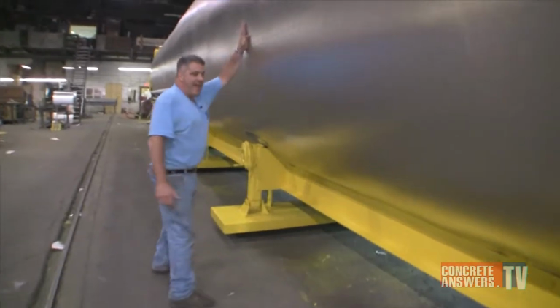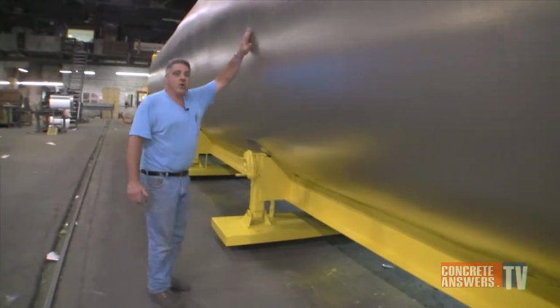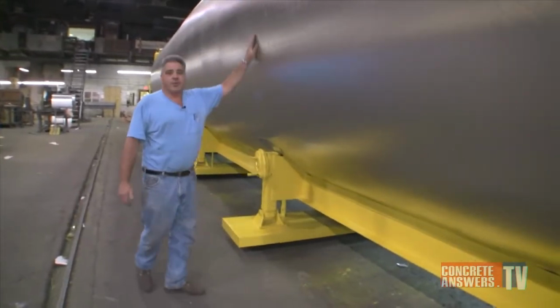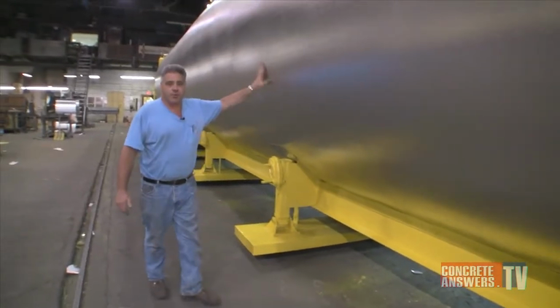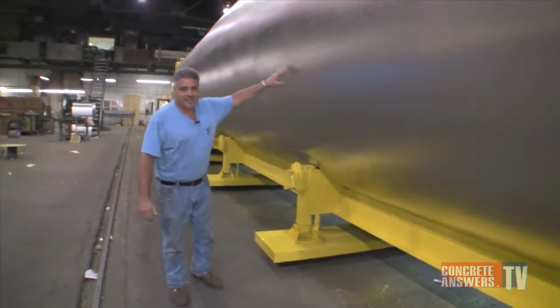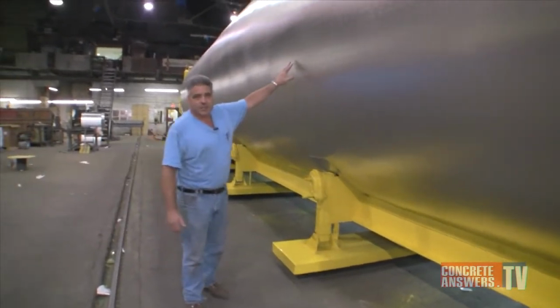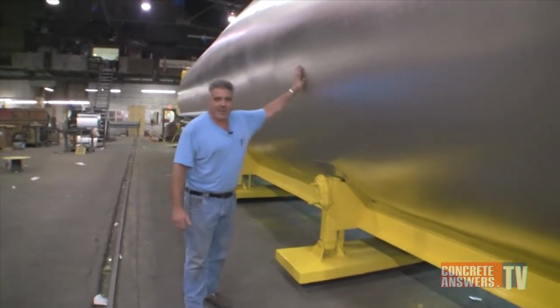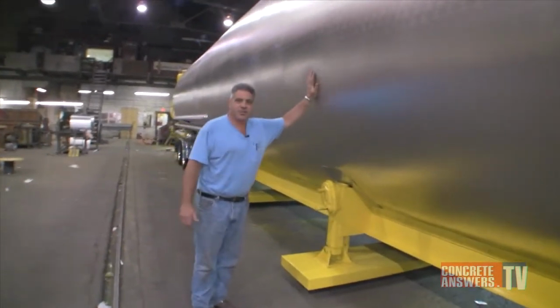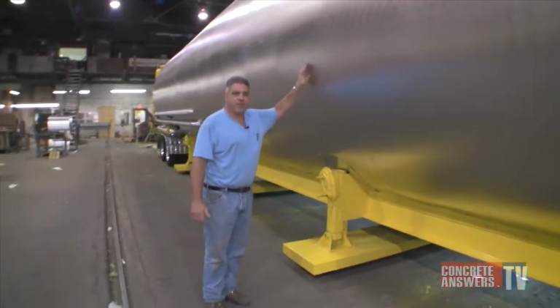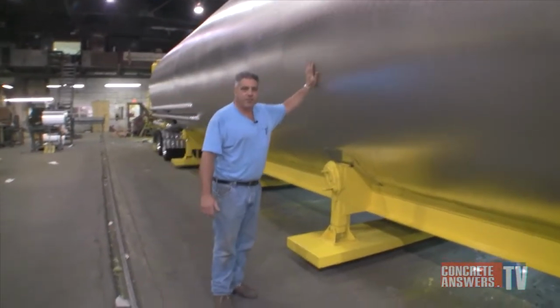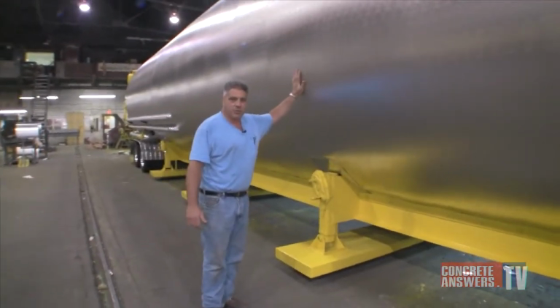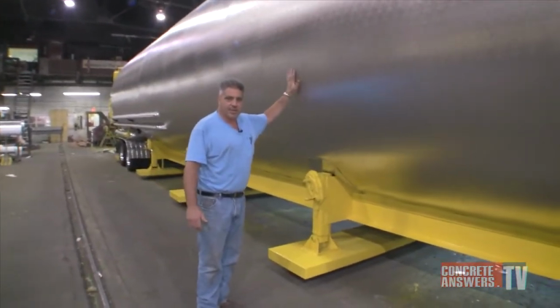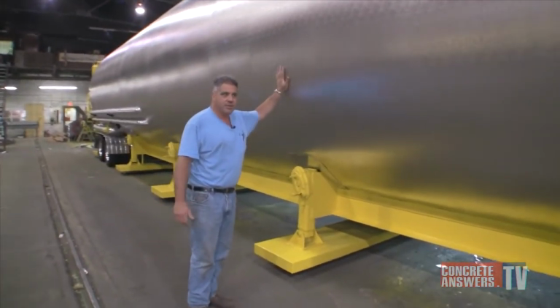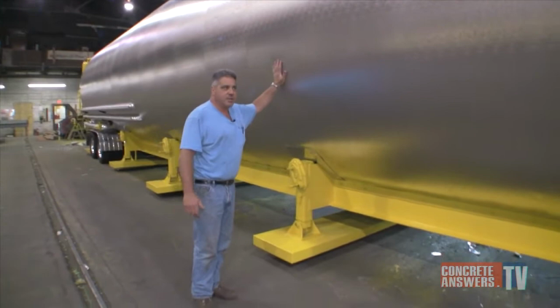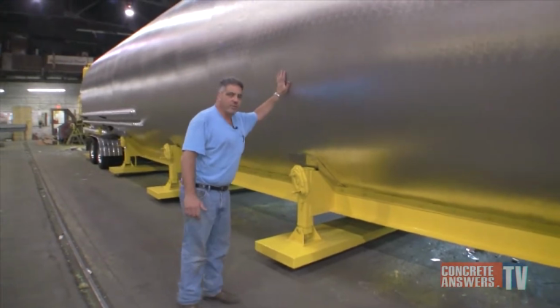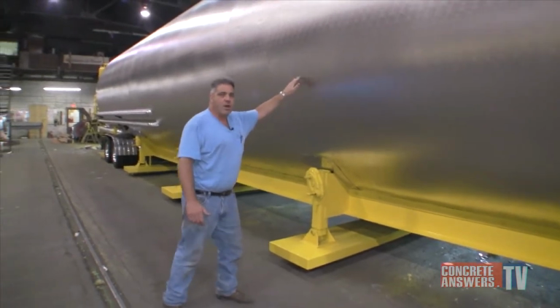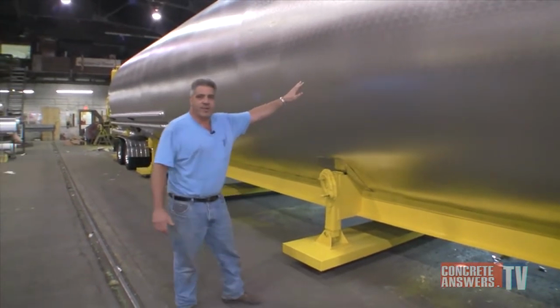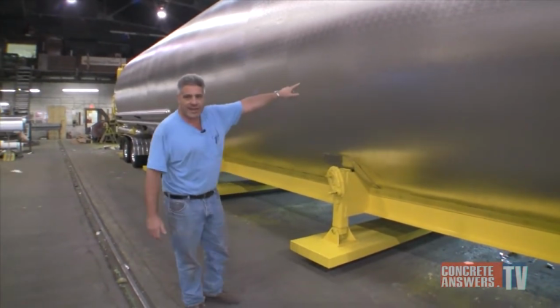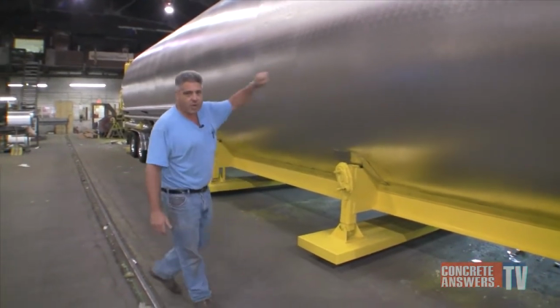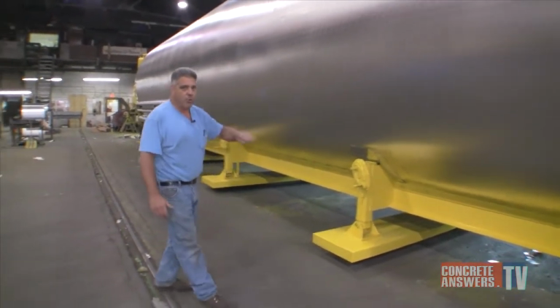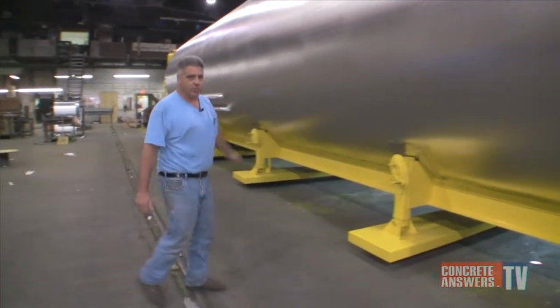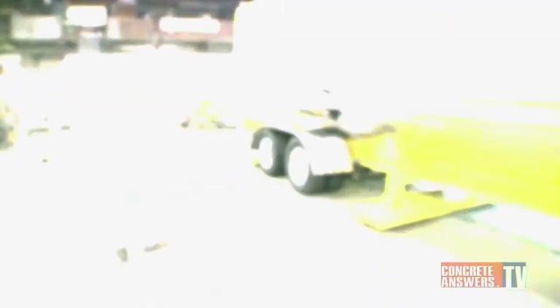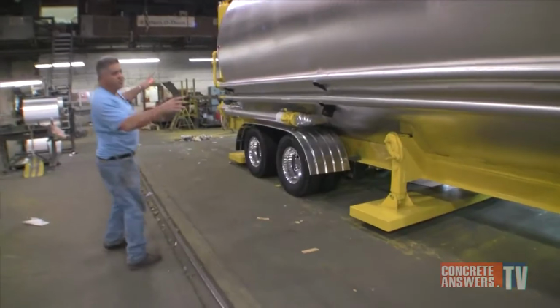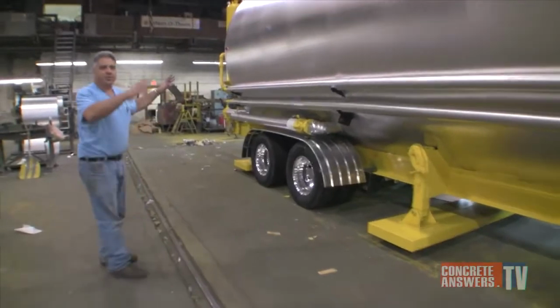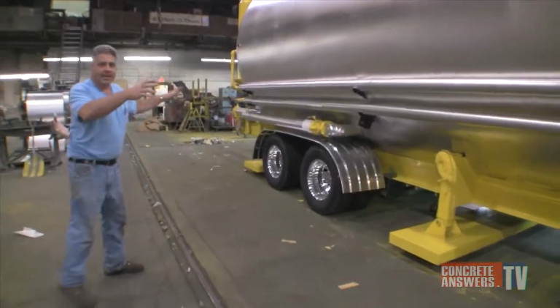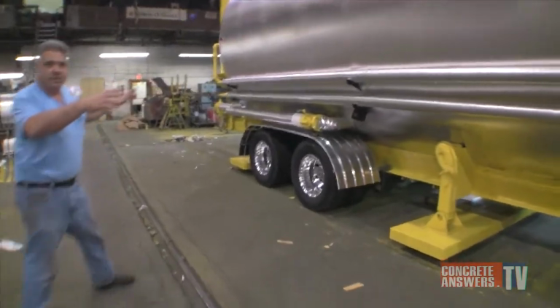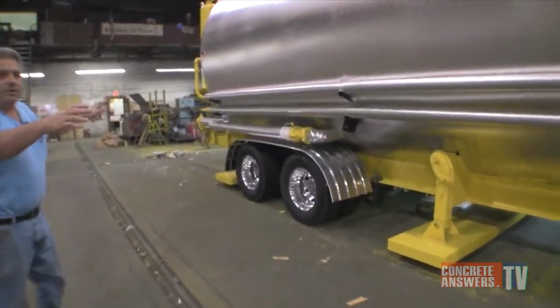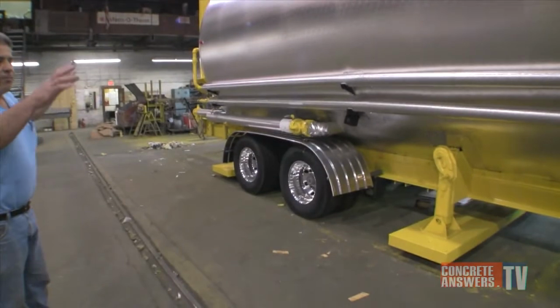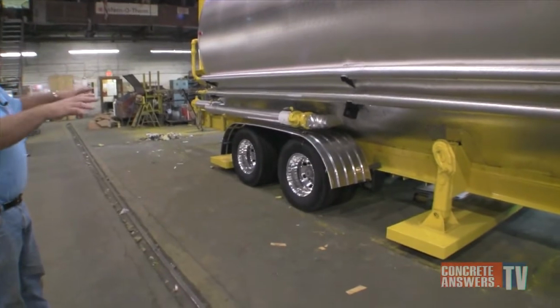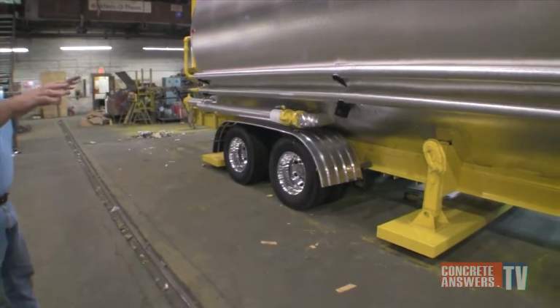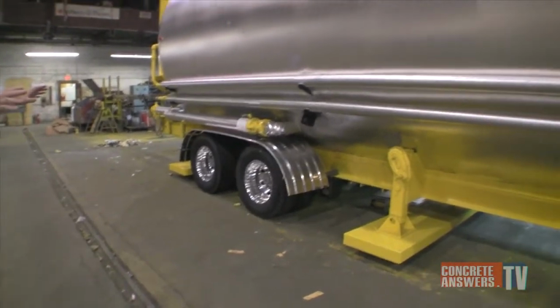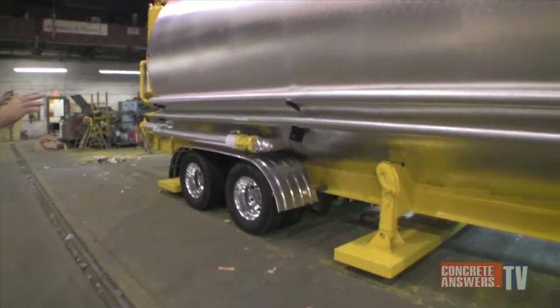As with all InfernoTherm products, three inches of thermal fiber mineral wool insulation covered with 024-gauge stucco embossed aluminum. This is a special tank for portable asphalt application.